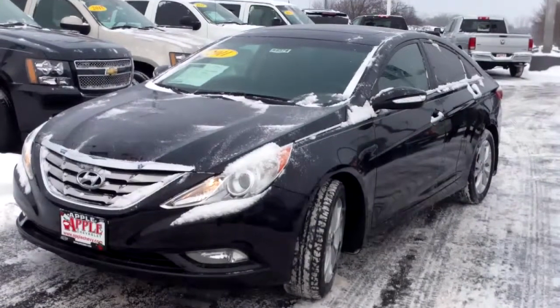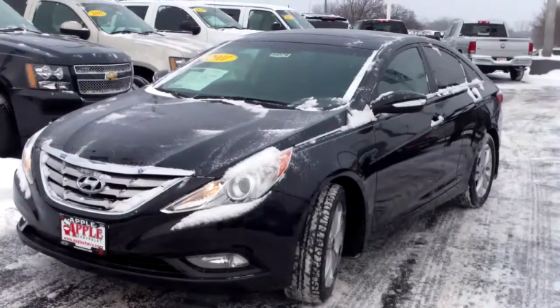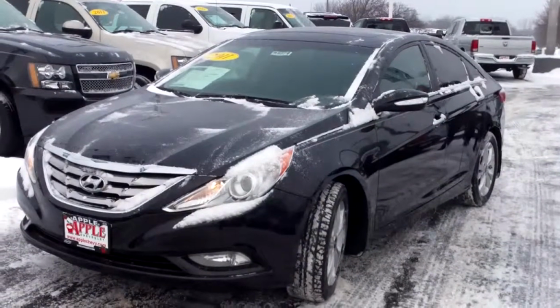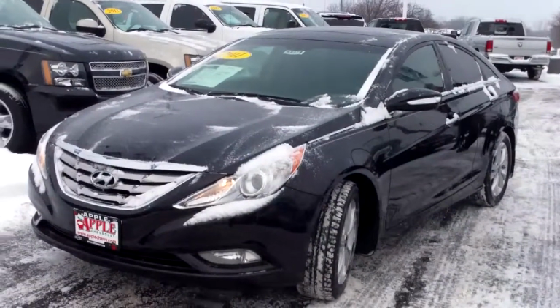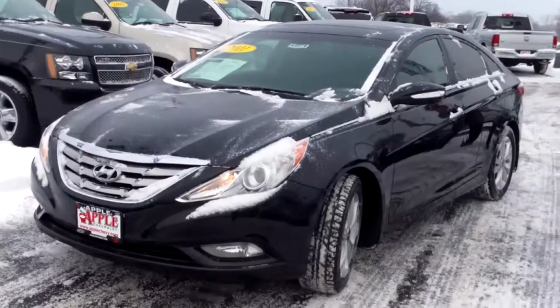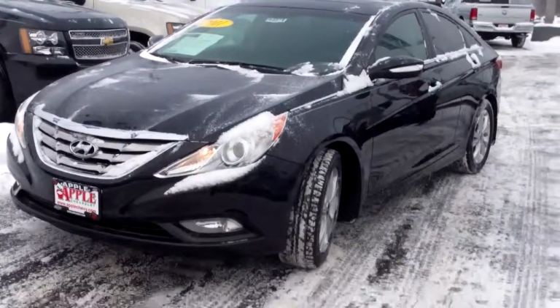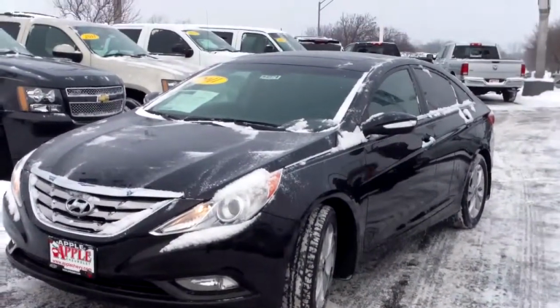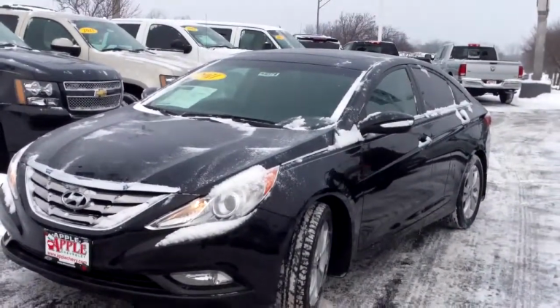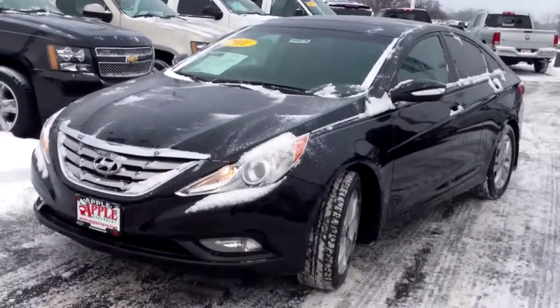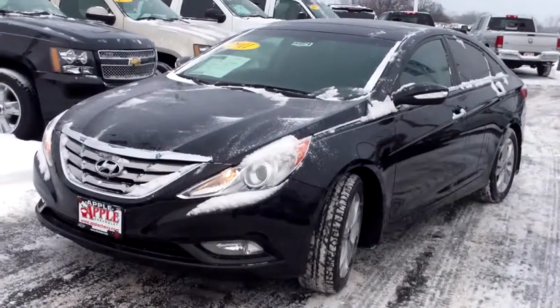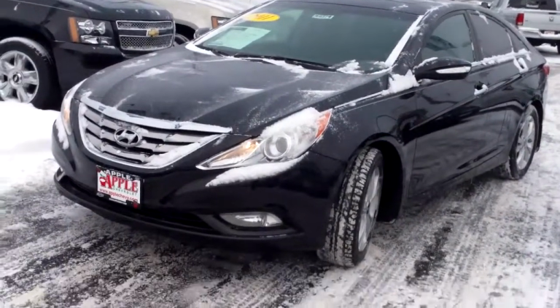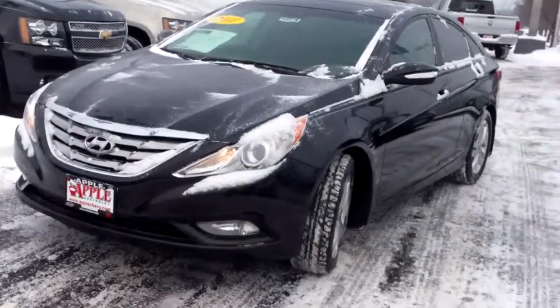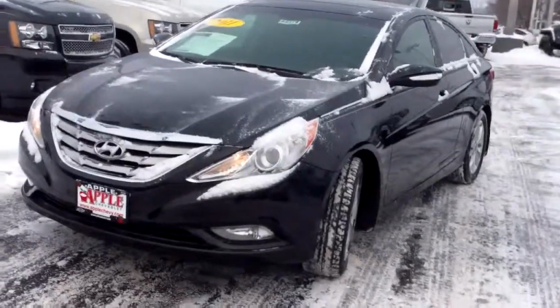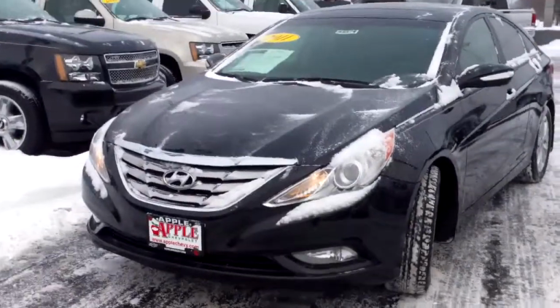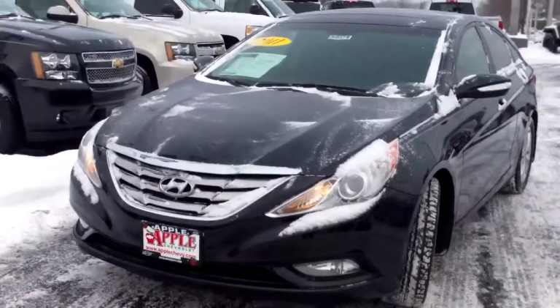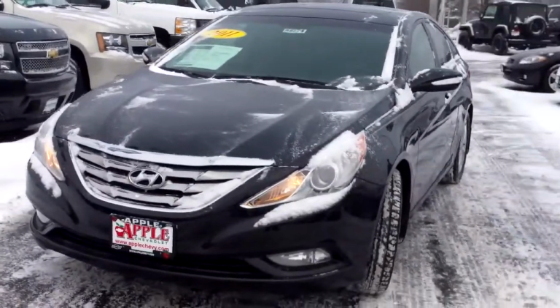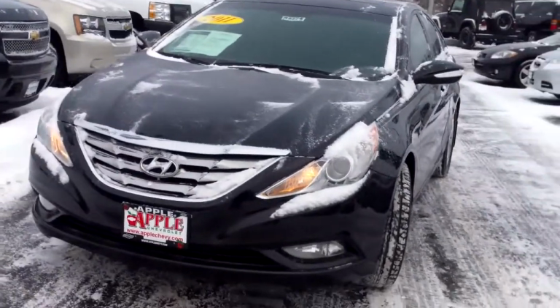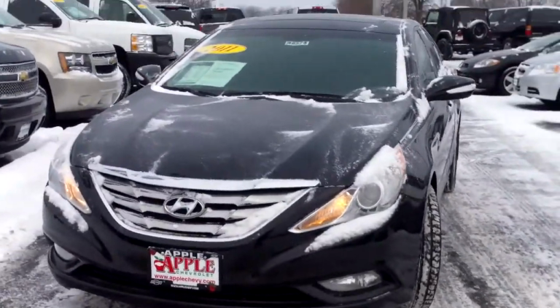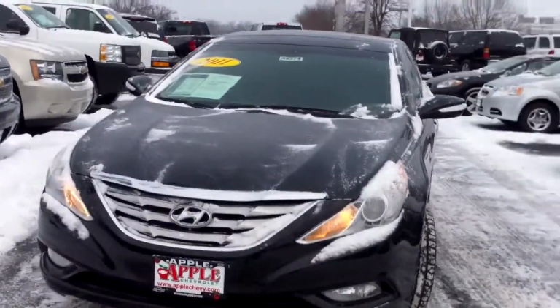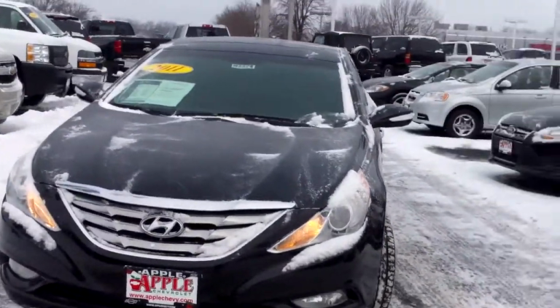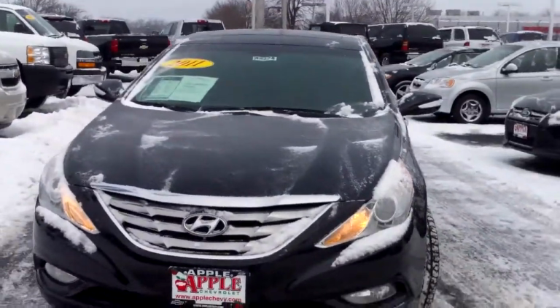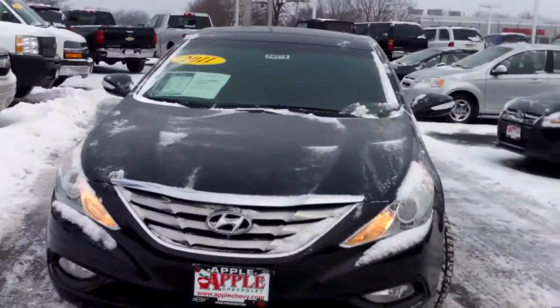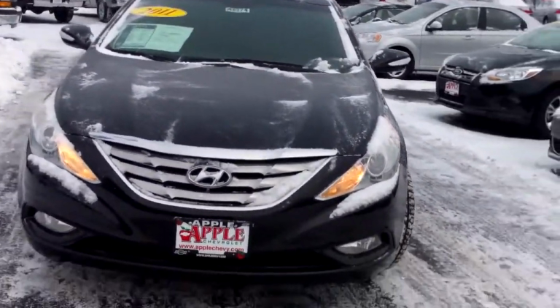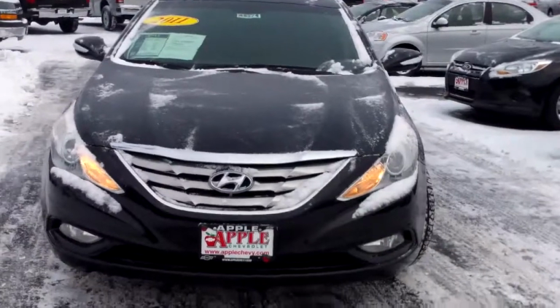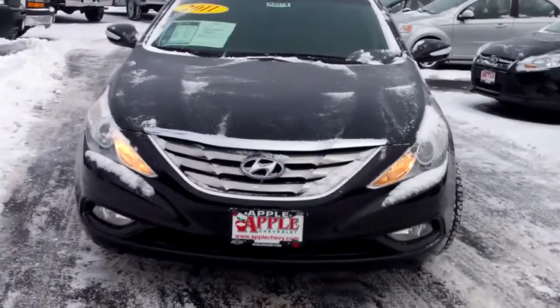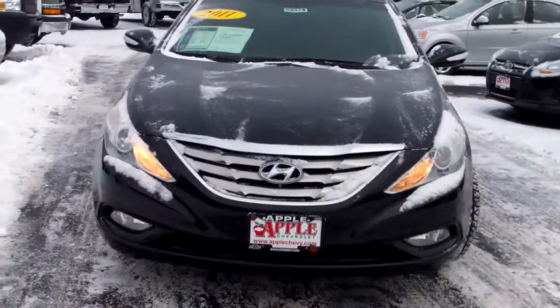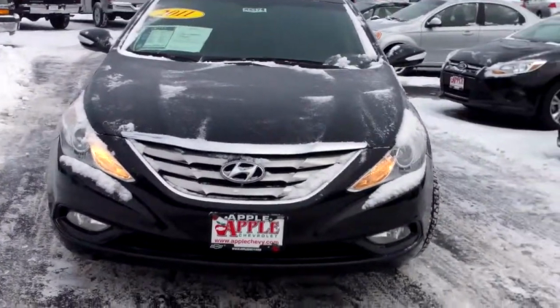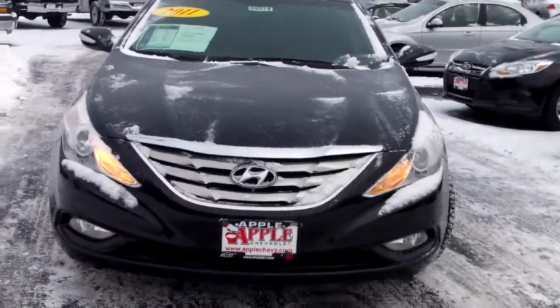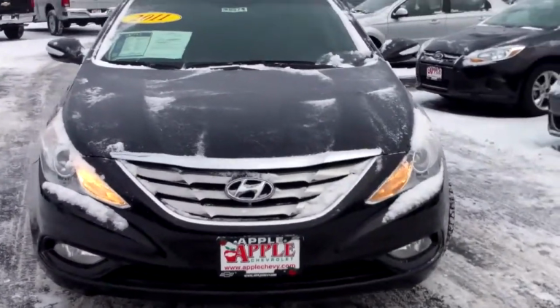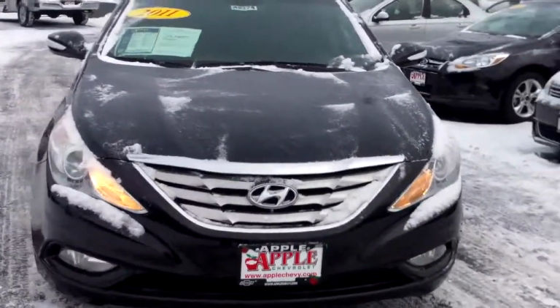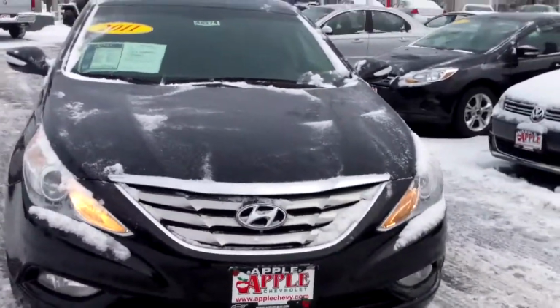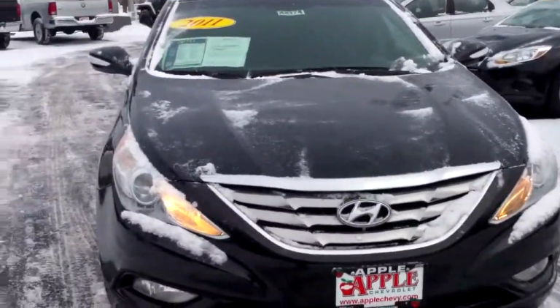Hi Greta, this is Linda with Apple Chevrolet. I'm here with the 2011 Hyundai Sonata that you are interested in. Thought I'd shoot you this quick video of it so you can get a feel for the vehicle and all its features before you come in for a test drive.